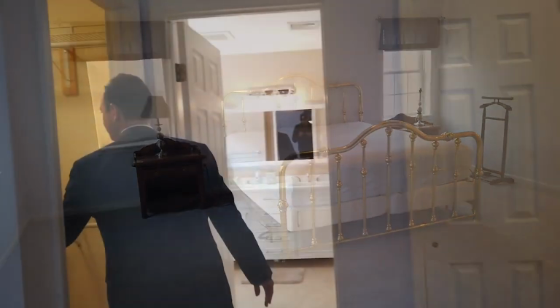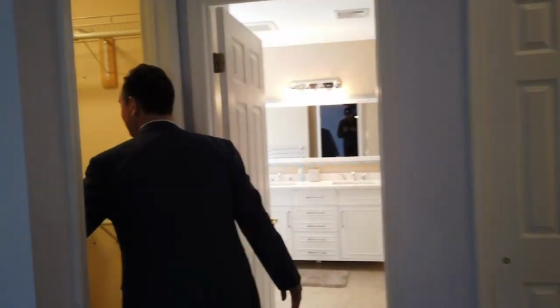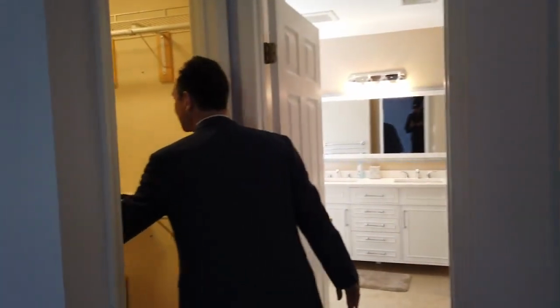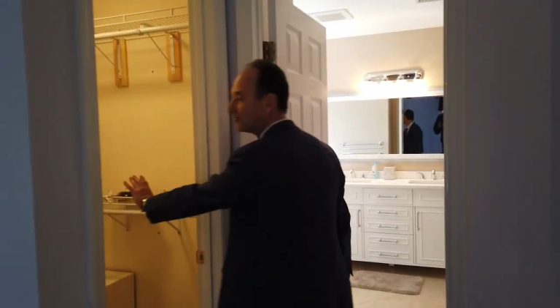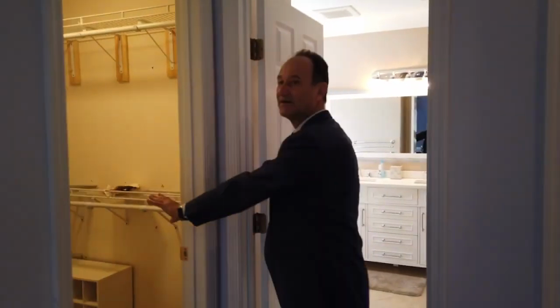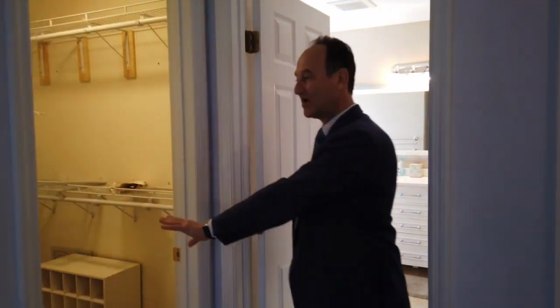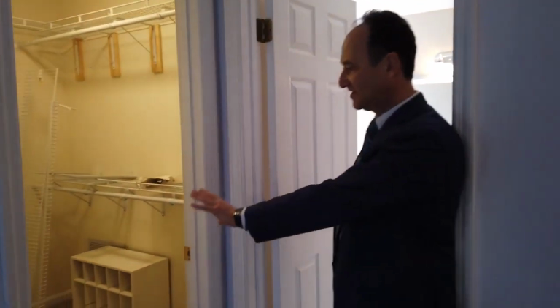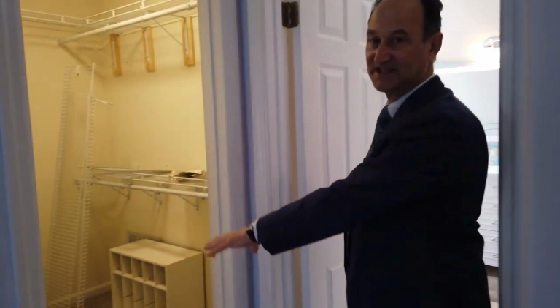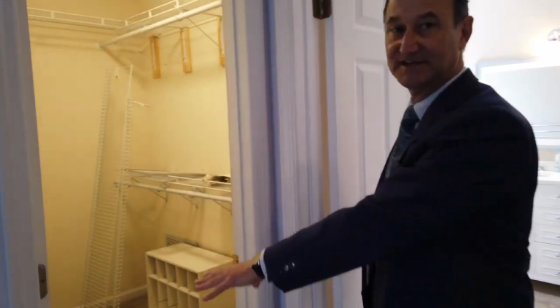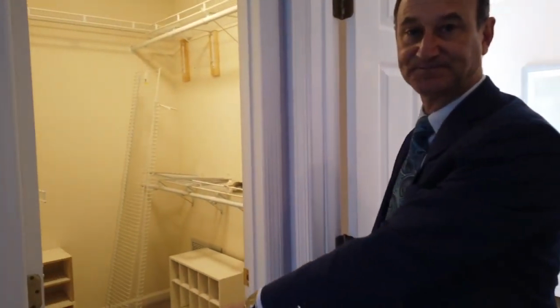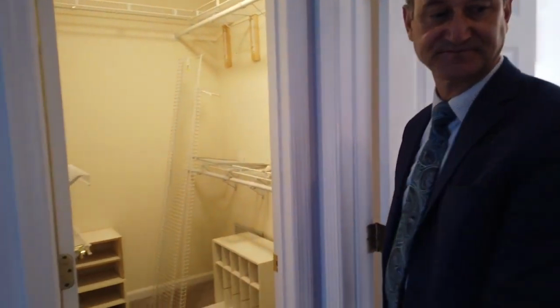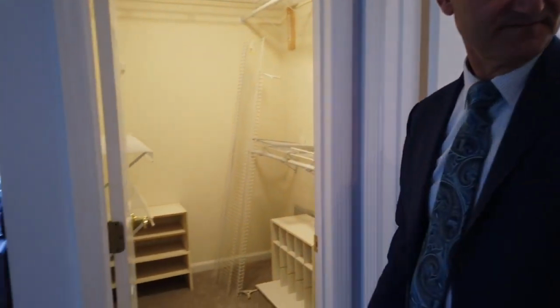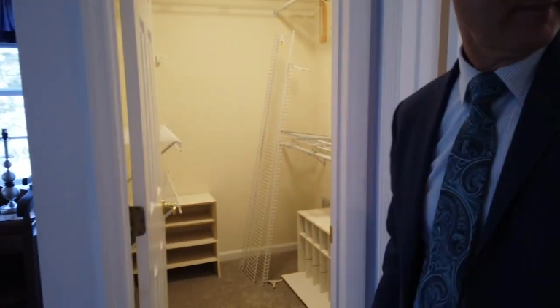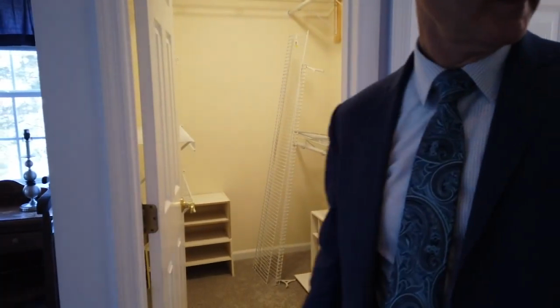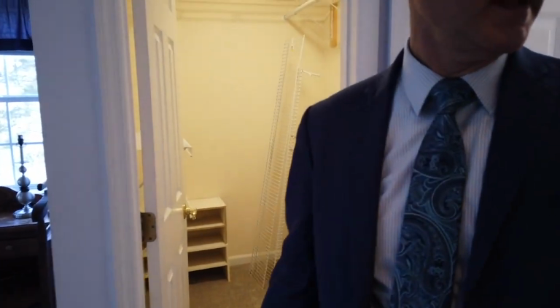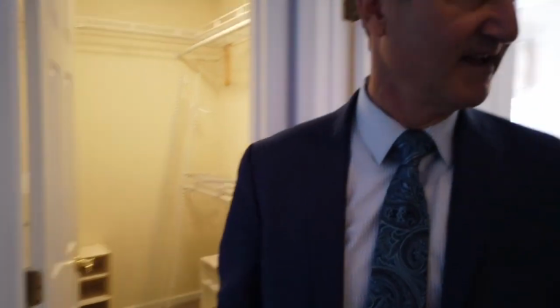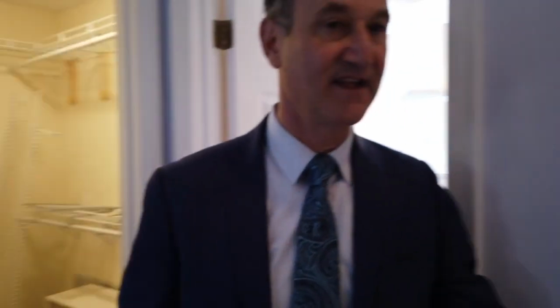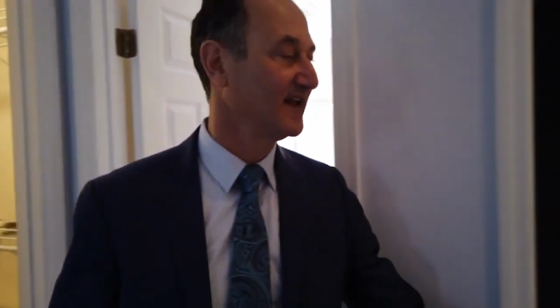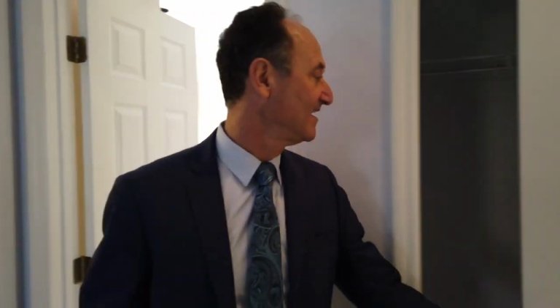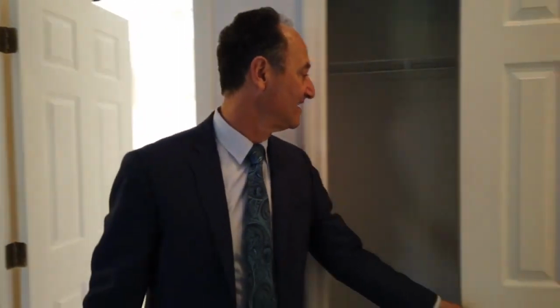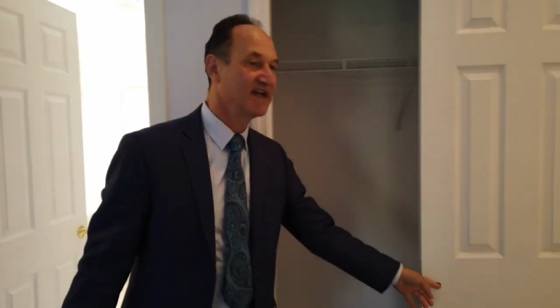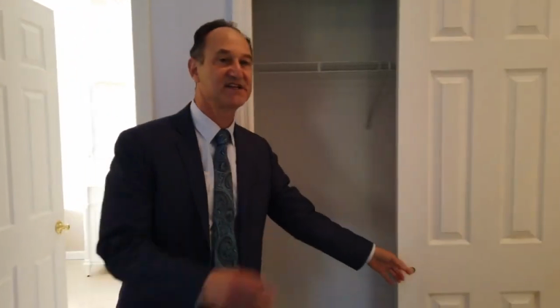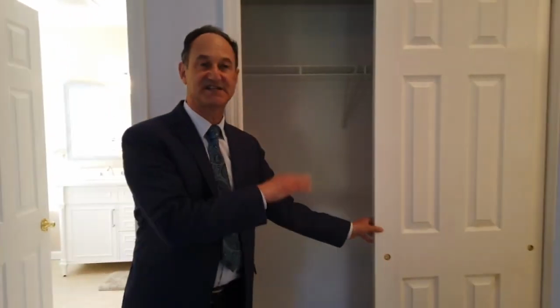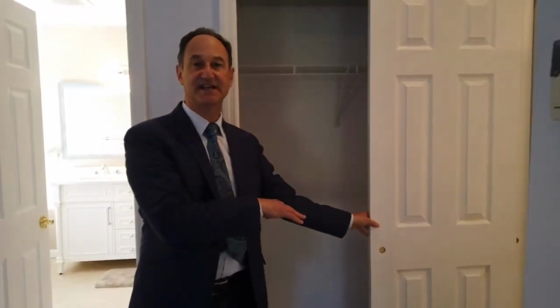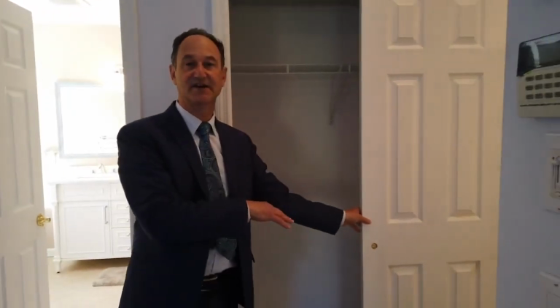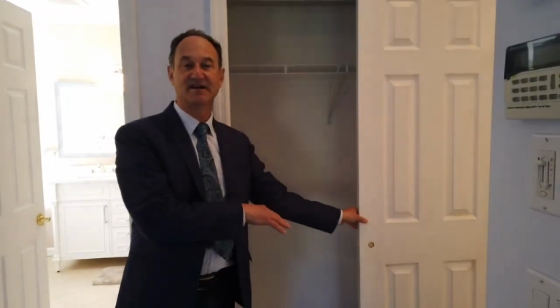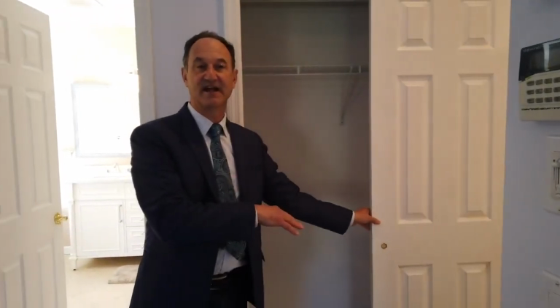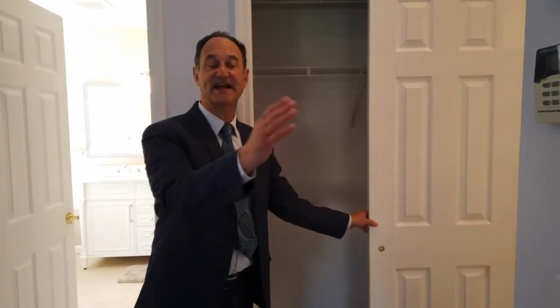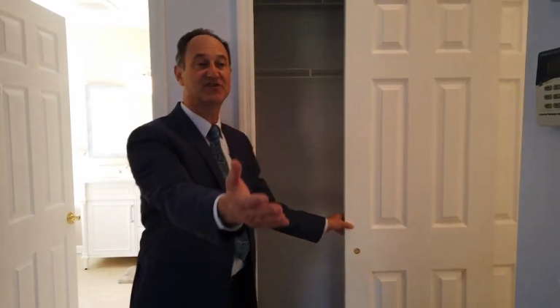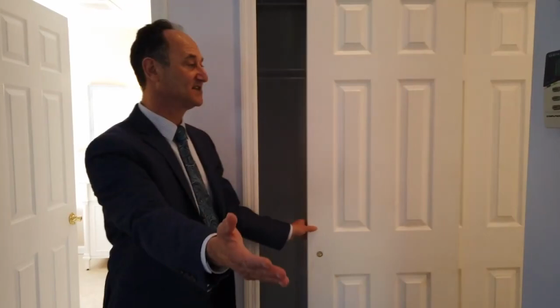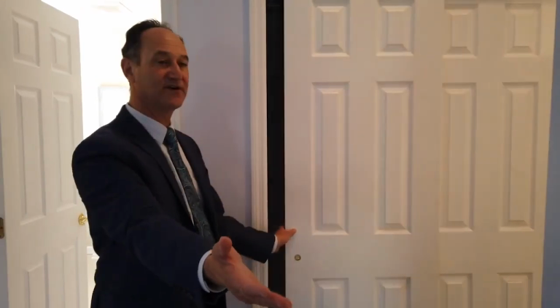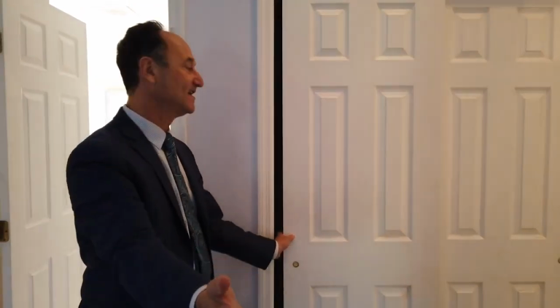There is her private walk-in closet here, his closet here, and an extra closet for her there.